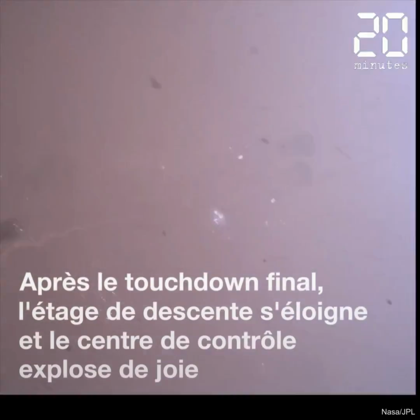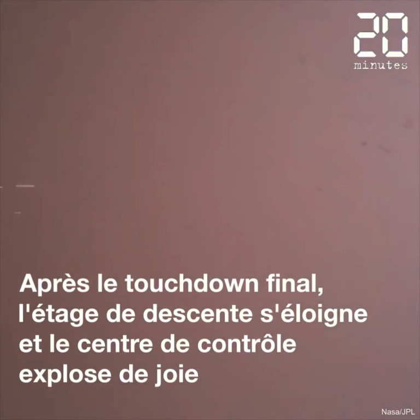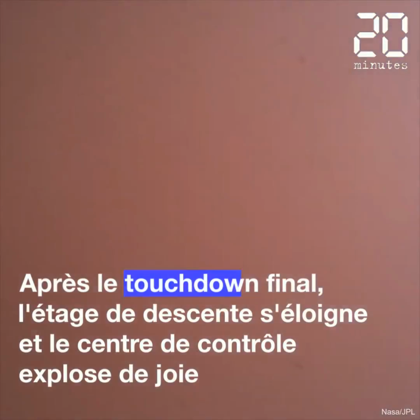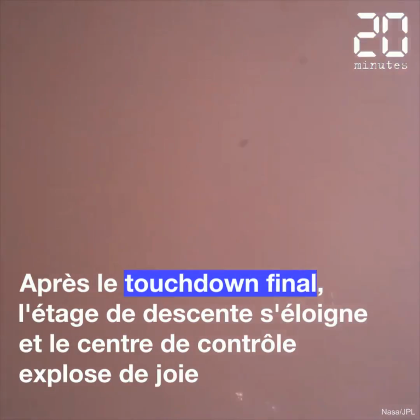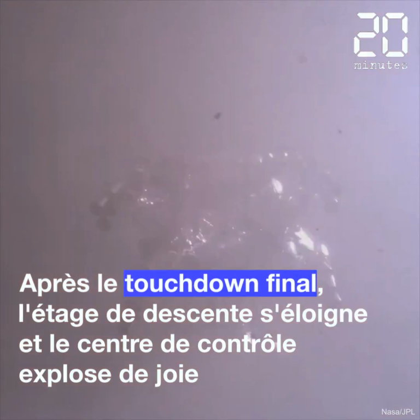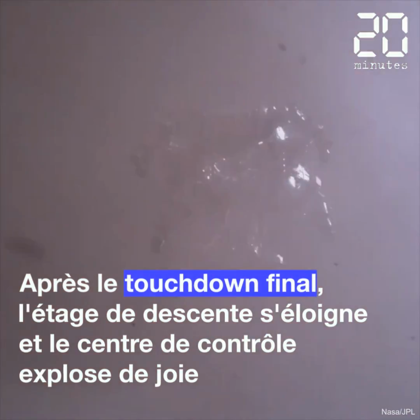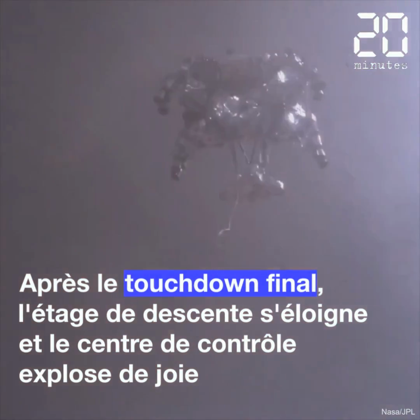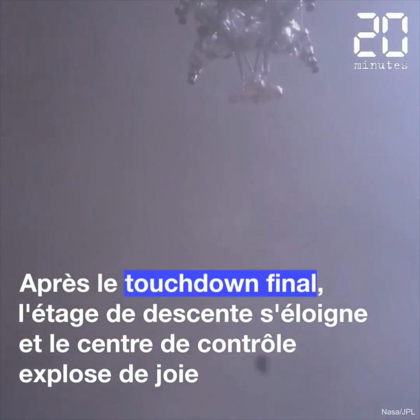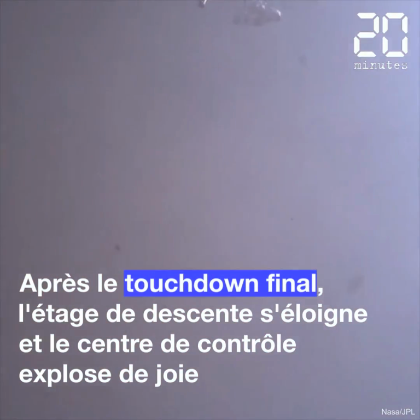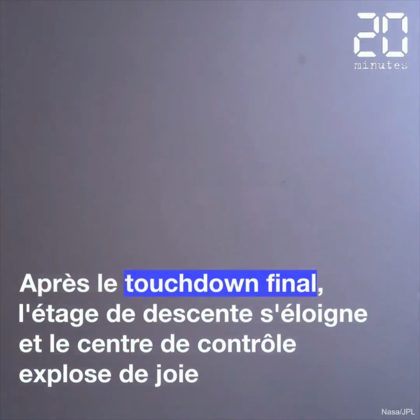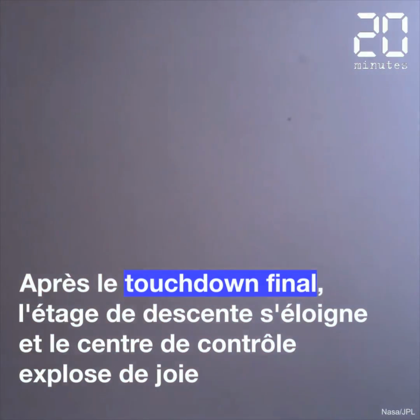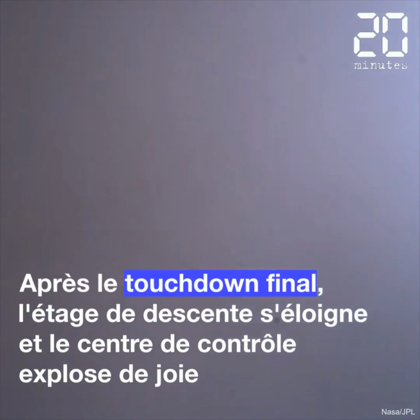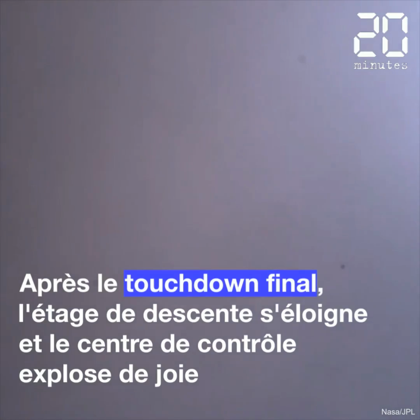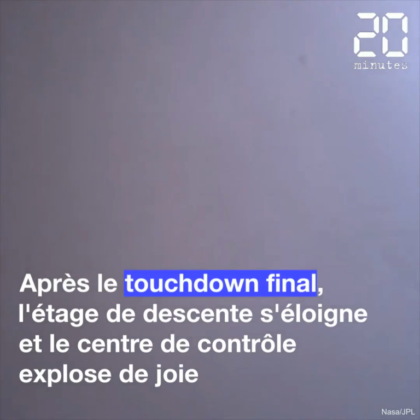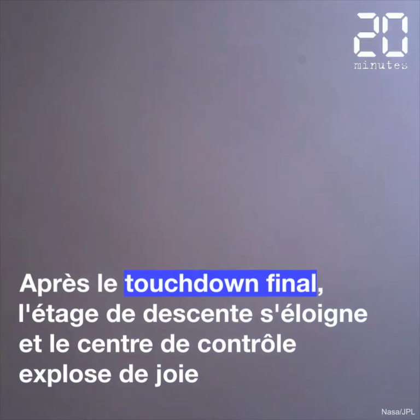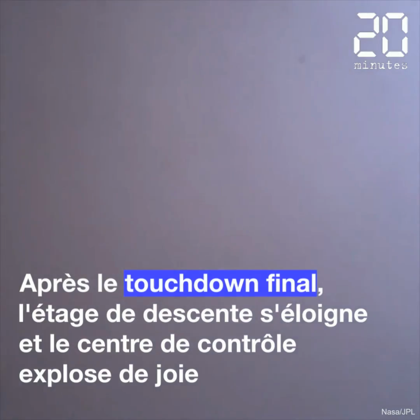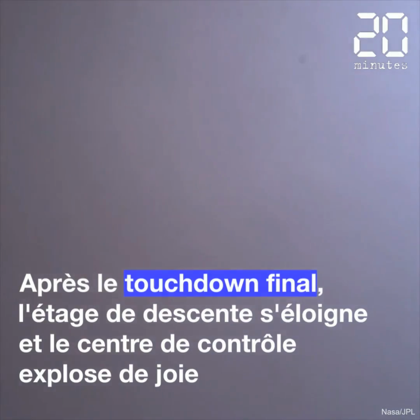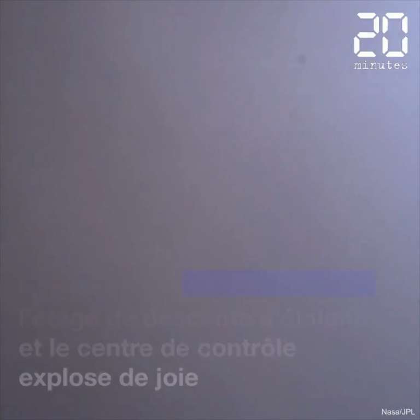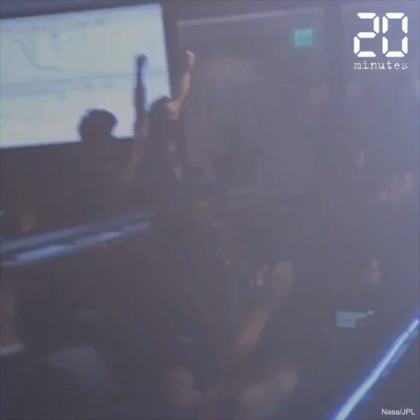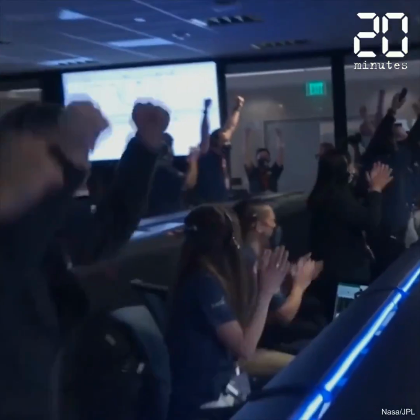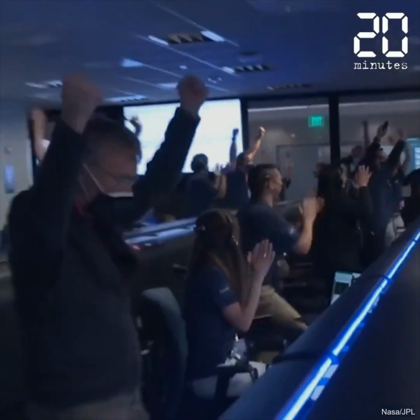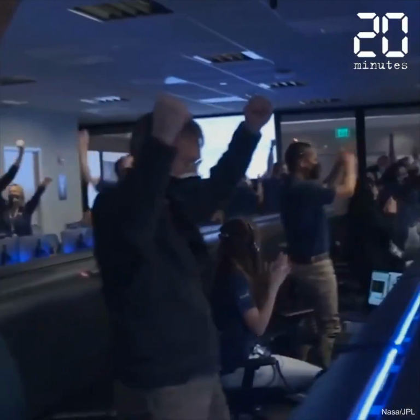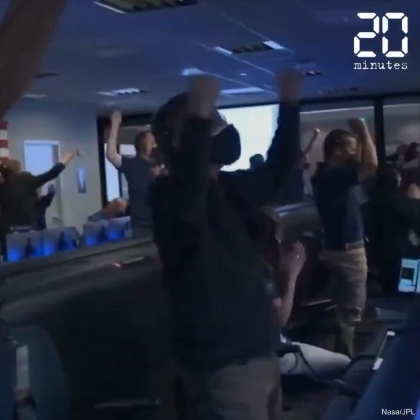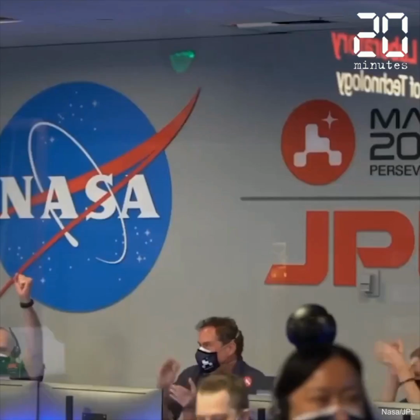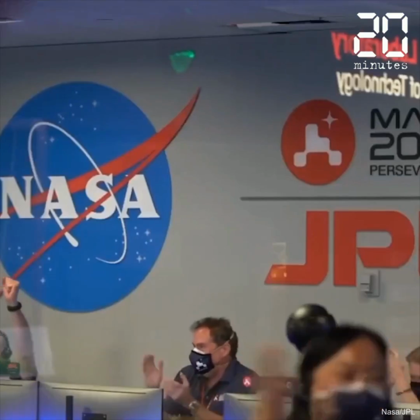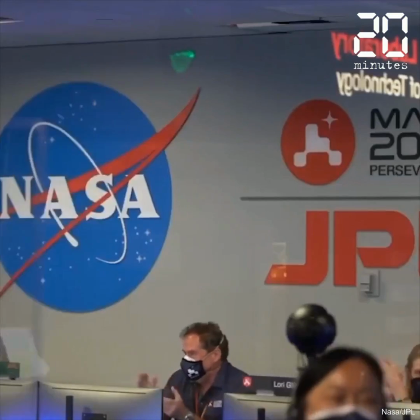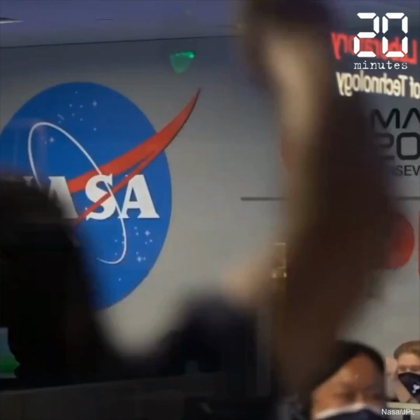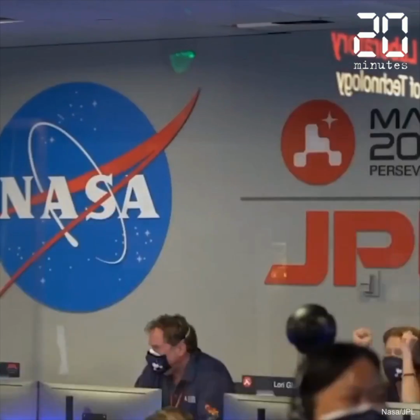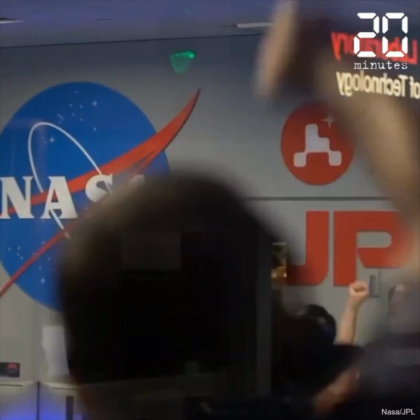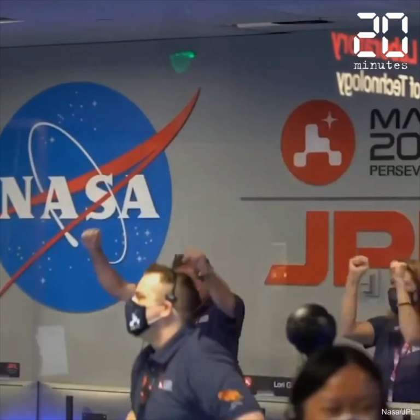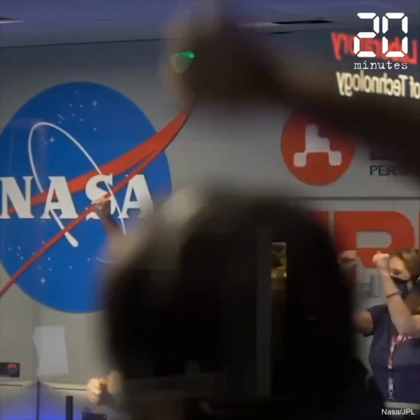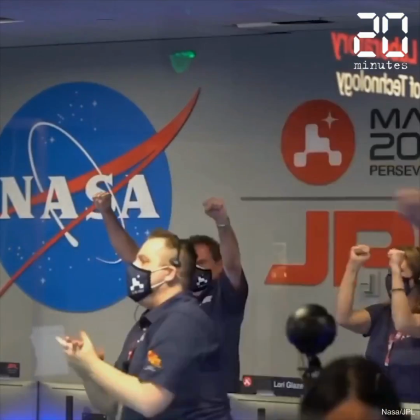Tango Delta. Touchdown confirmed. Perseverance safely on the surface of Mars, ready to begin seeking the signs of past life.